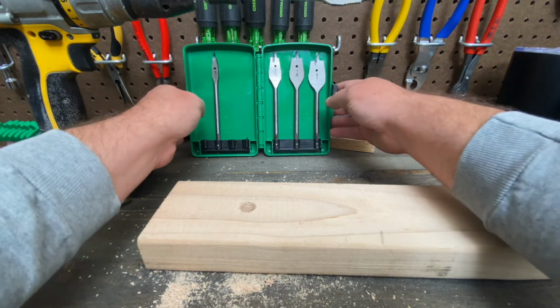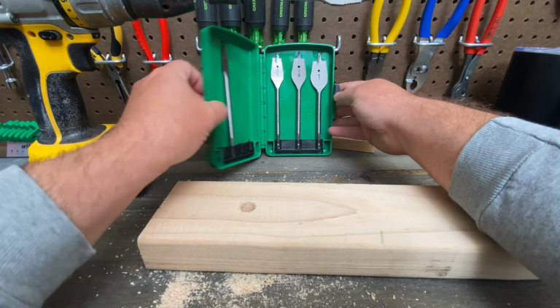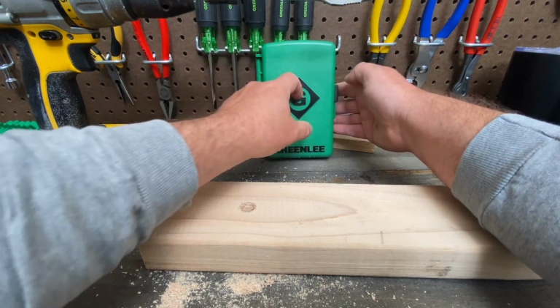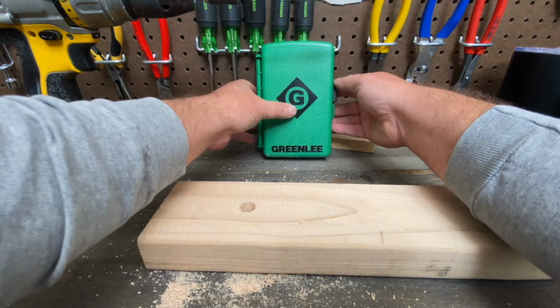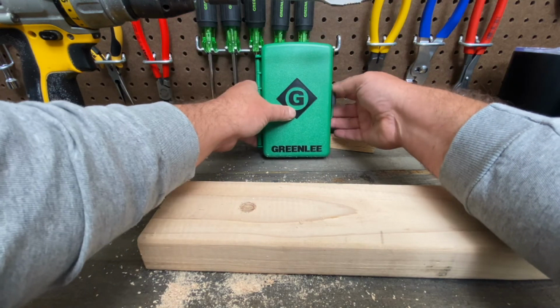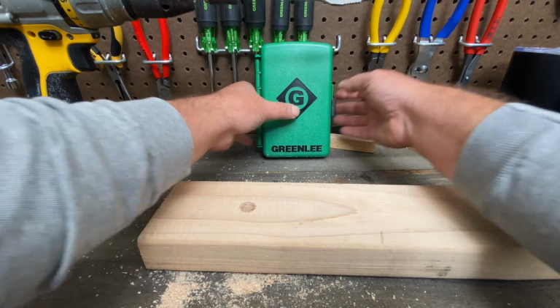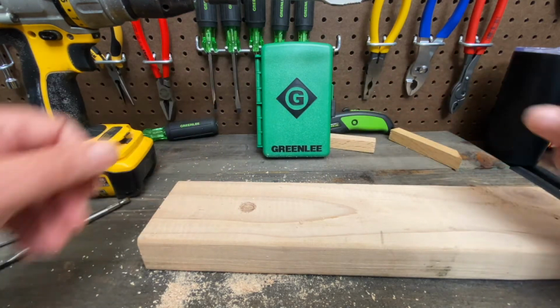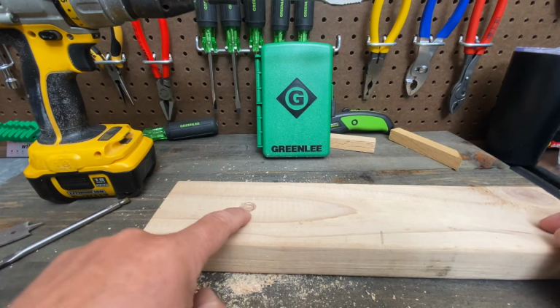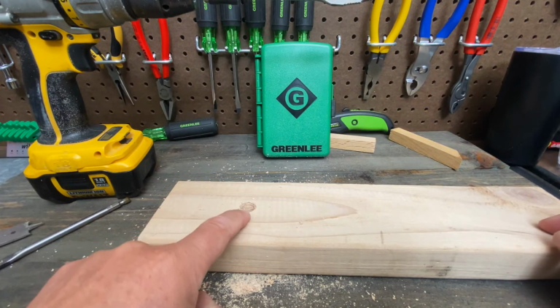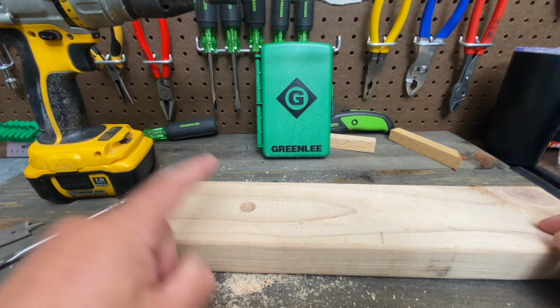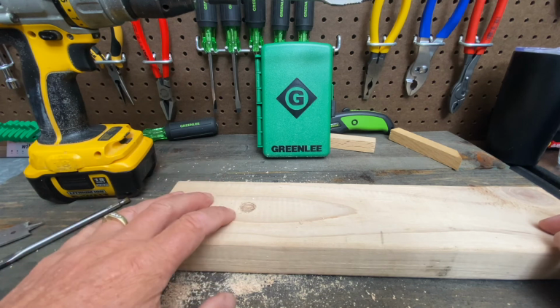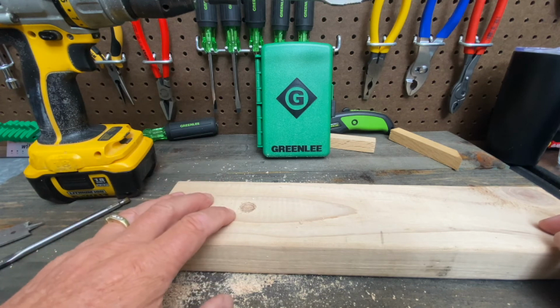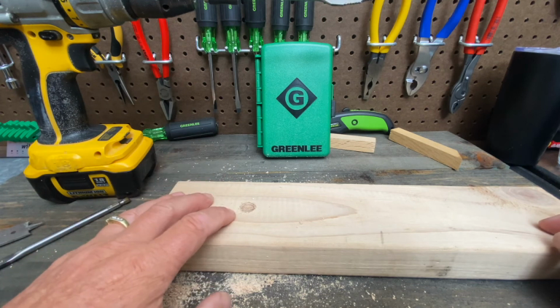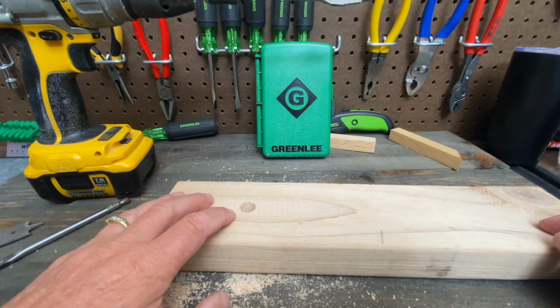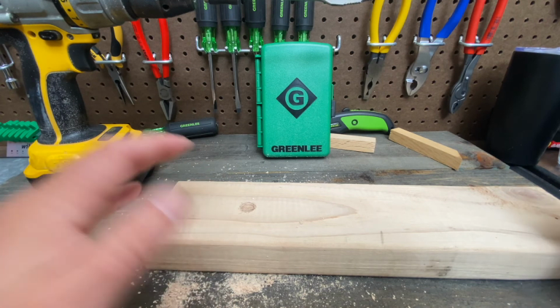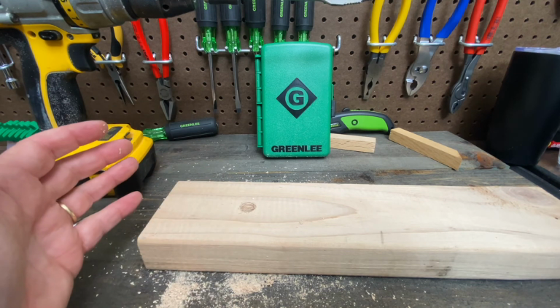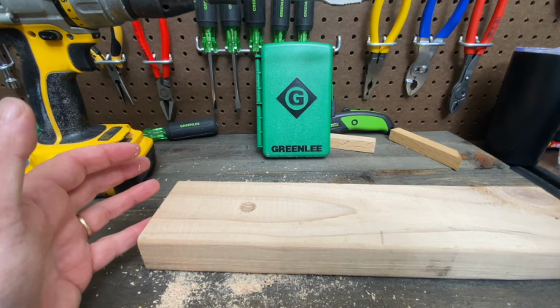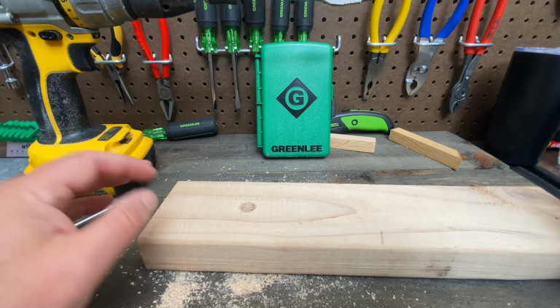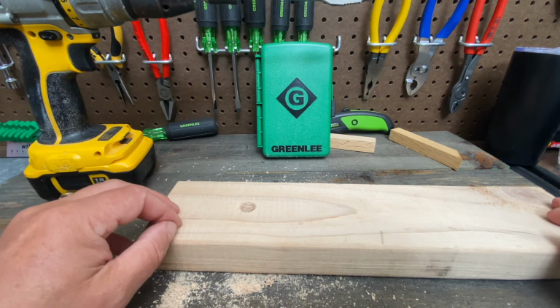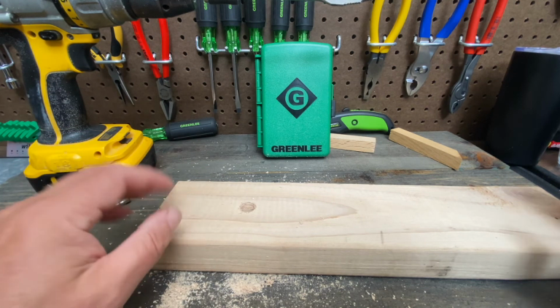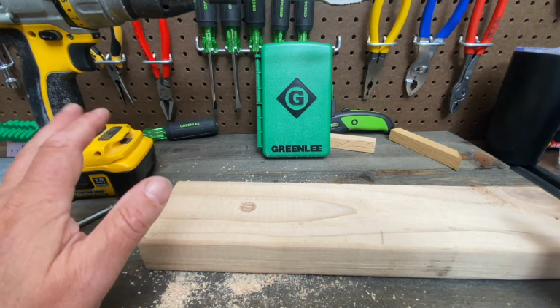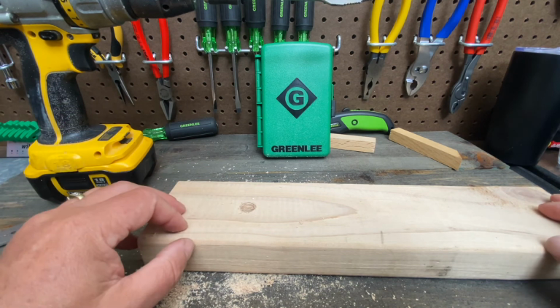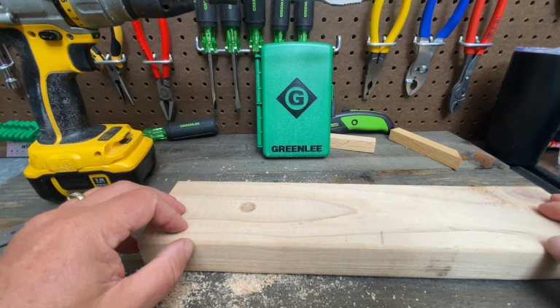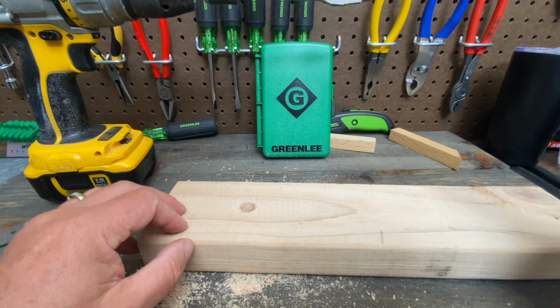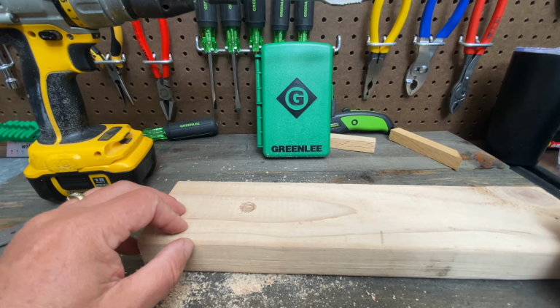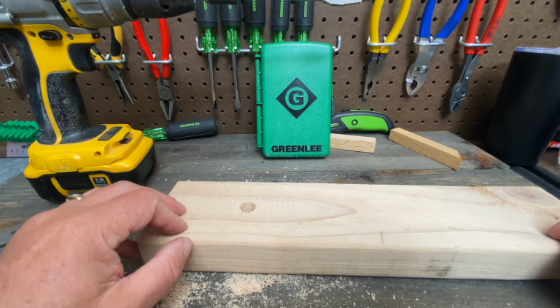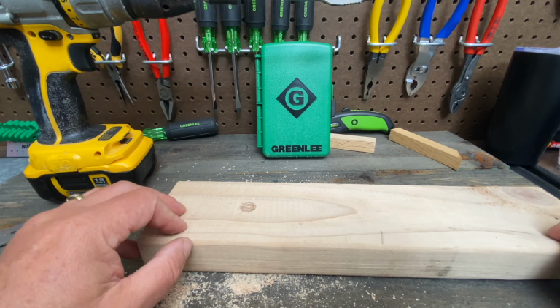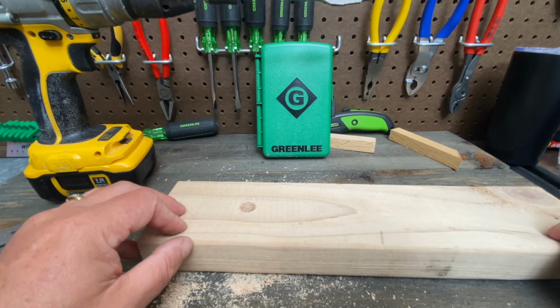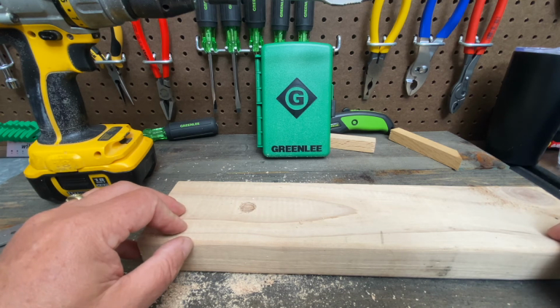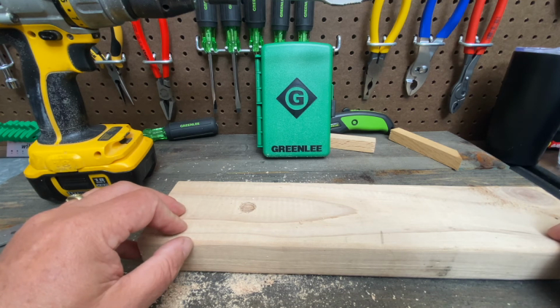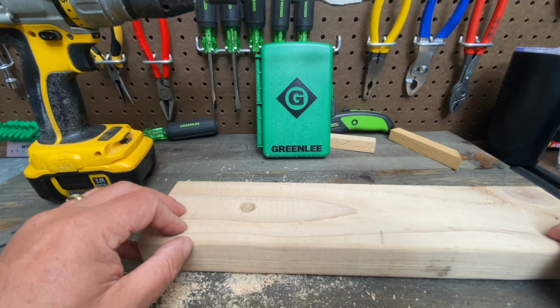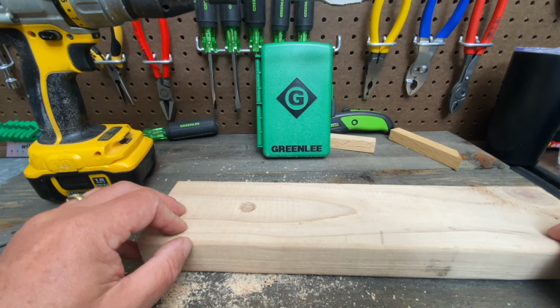Thanks to Greenlee, when you're in the trades and you have to drill a hole bigger — maybe there's an existing hole that needs to be enlarged, or you drilled the hole and it's a little bit tight — you're saved. Grab one of these bits, put it in the drill, drill the hole bigger, back to work.